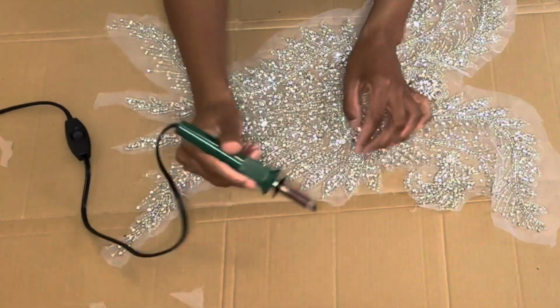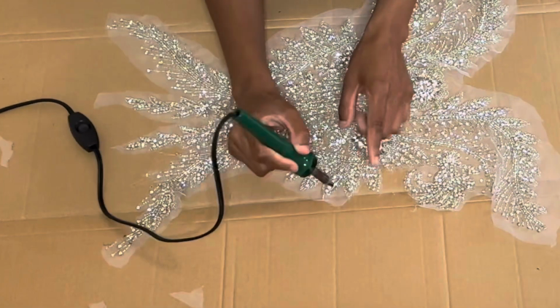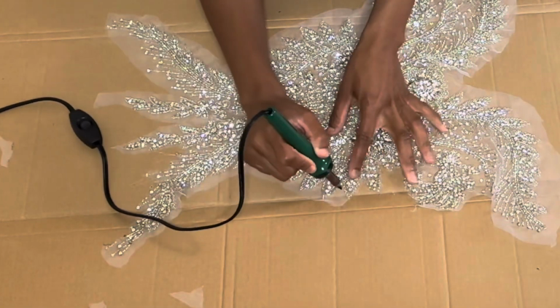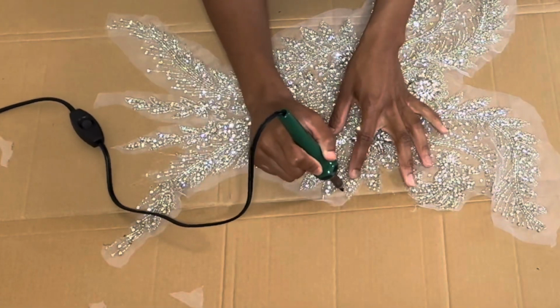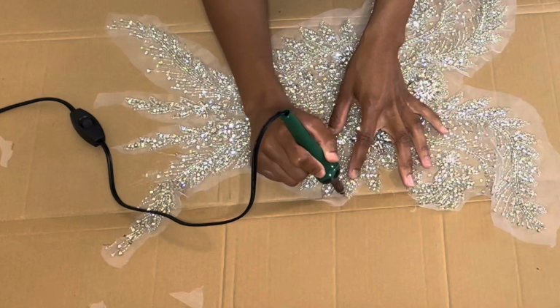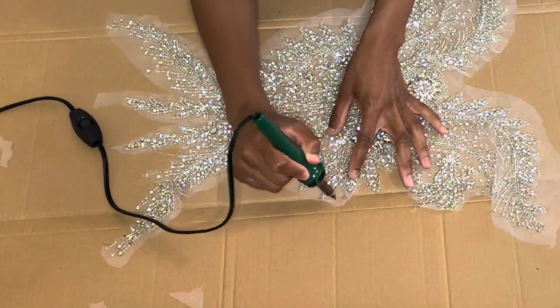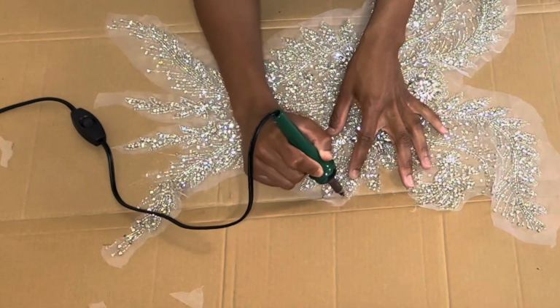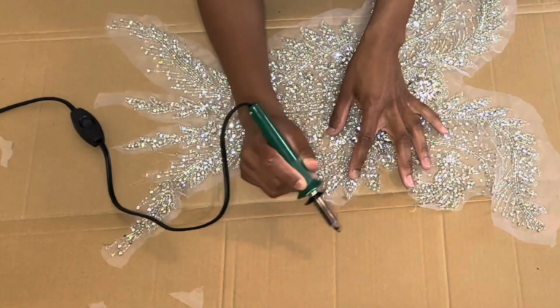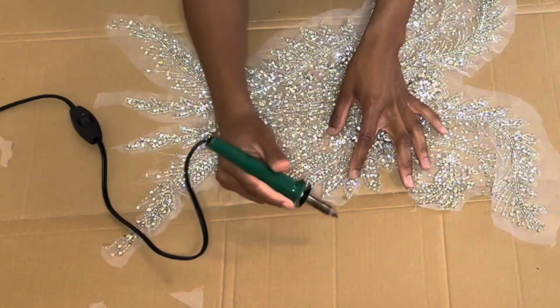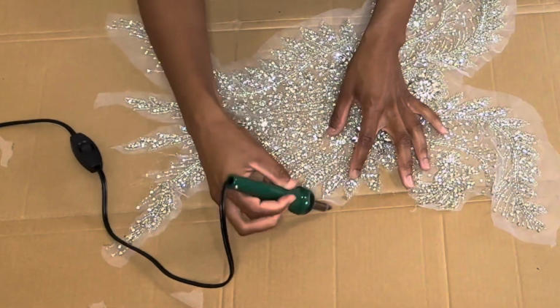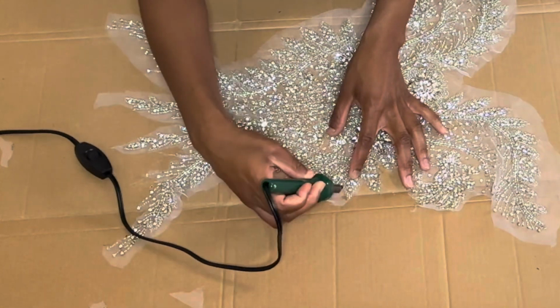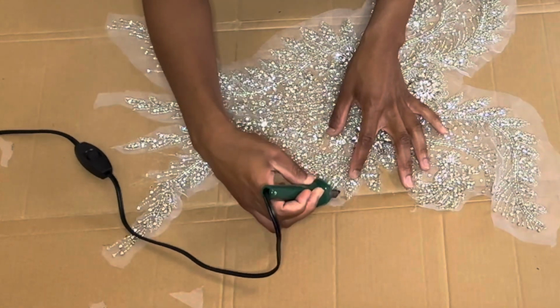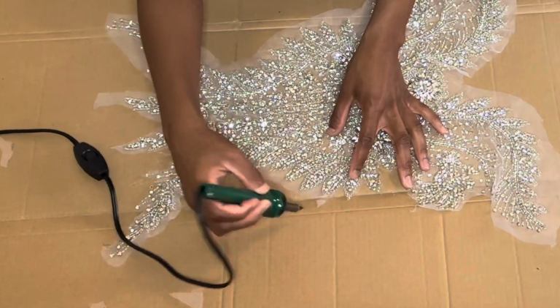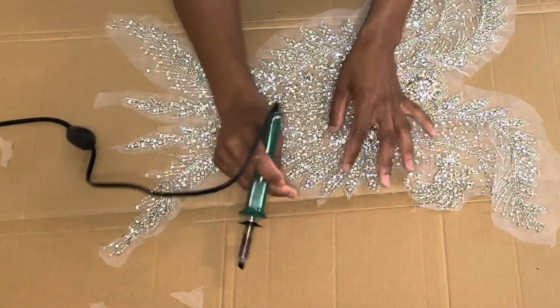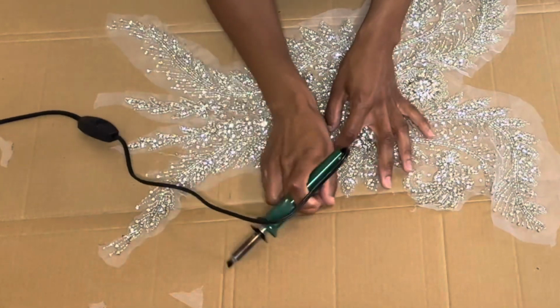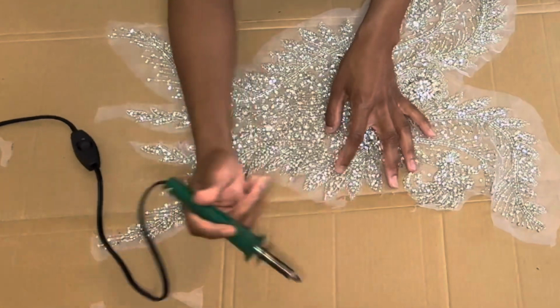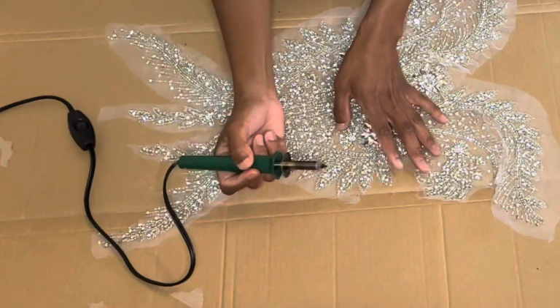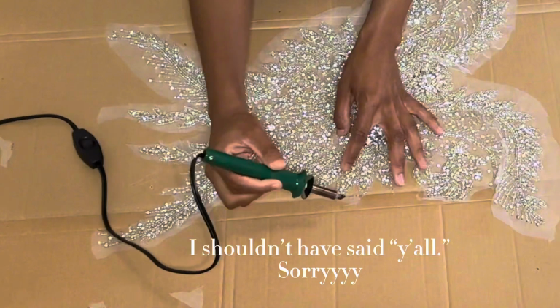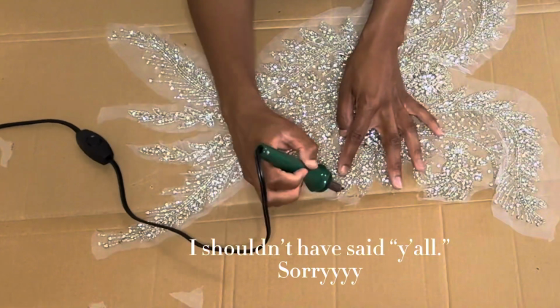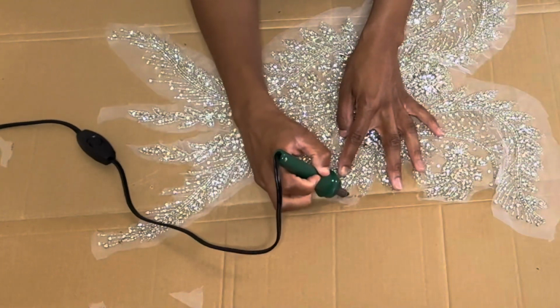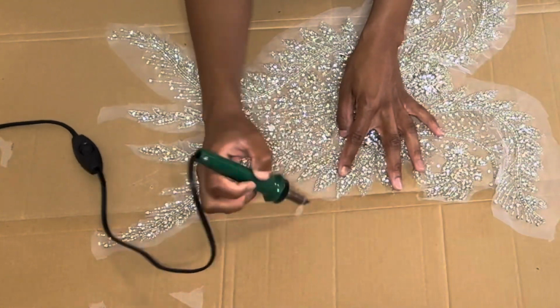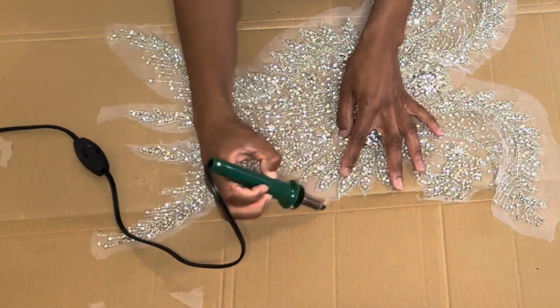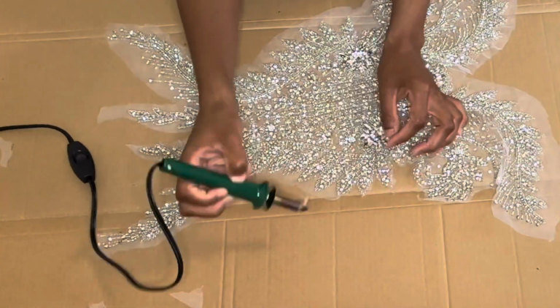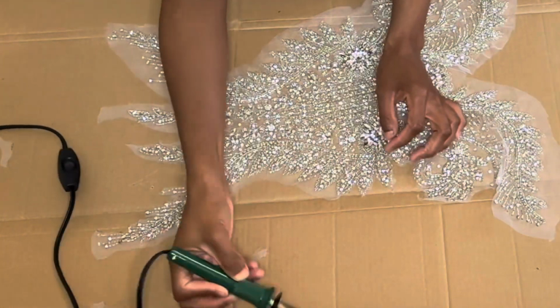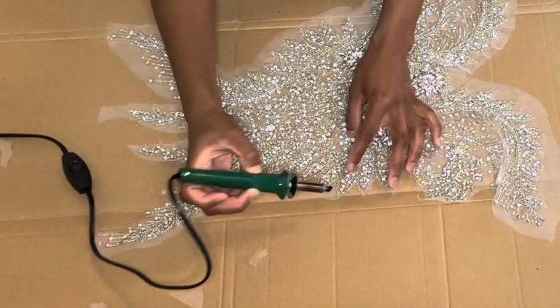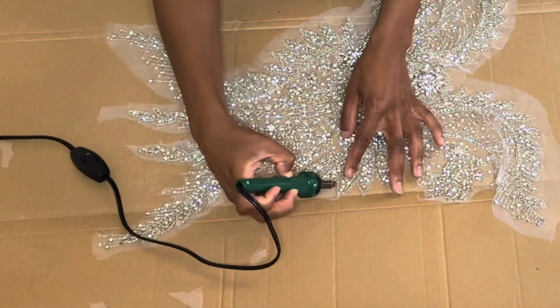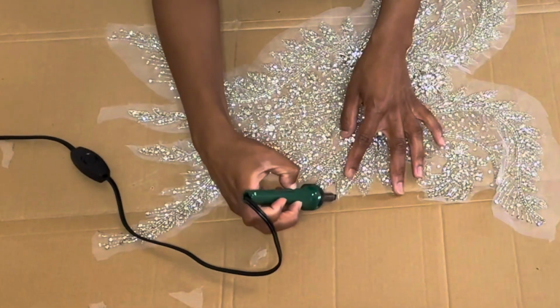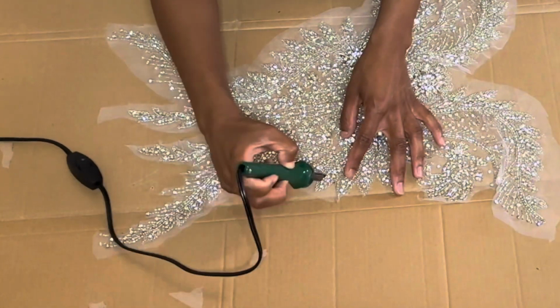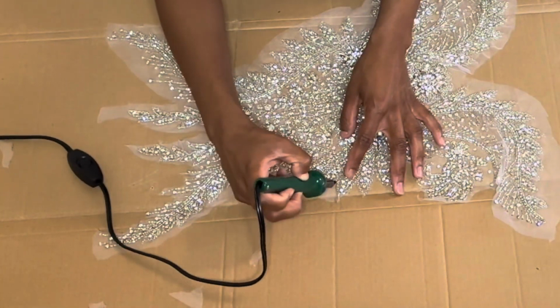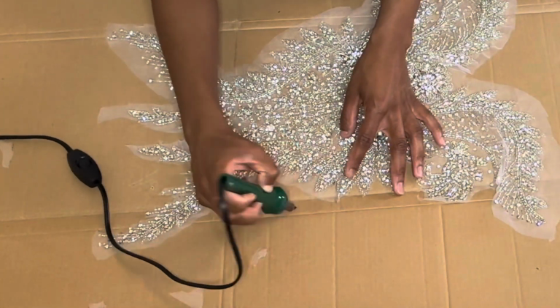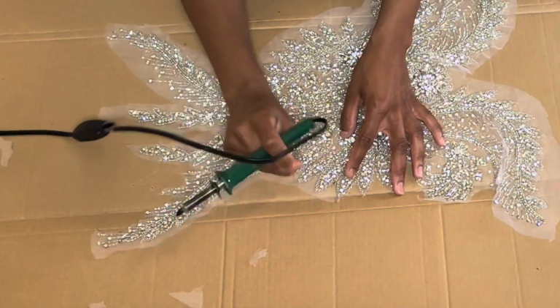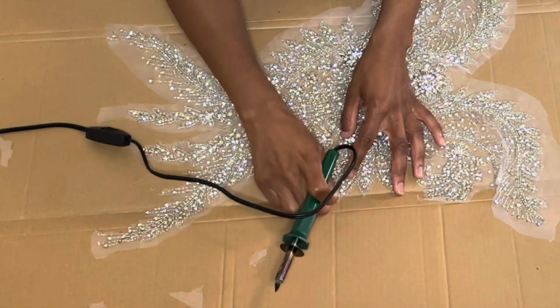These appliqués go for $100 plus, and a lot of them are $300 plus. So to think you're gonna get a custom dress for $300 is crazy when just the appliqué alone is $300. Just keep that in mind when you're trying to get a custom dress.